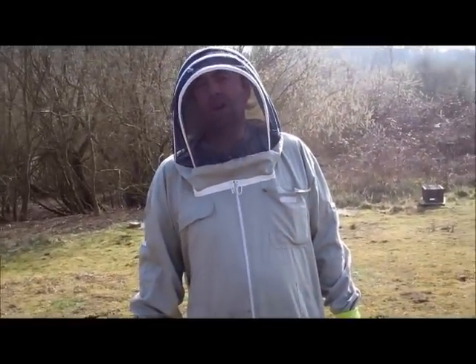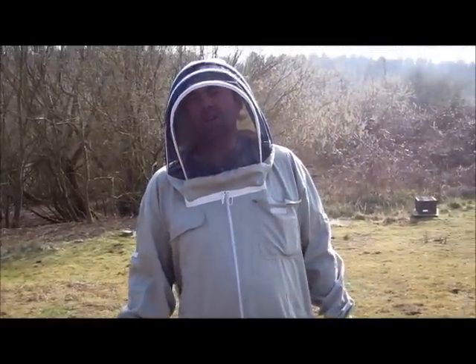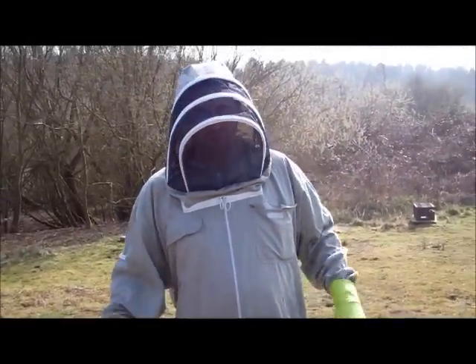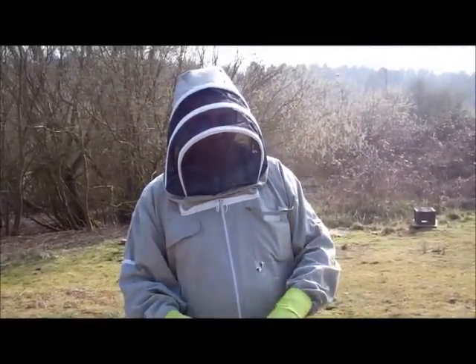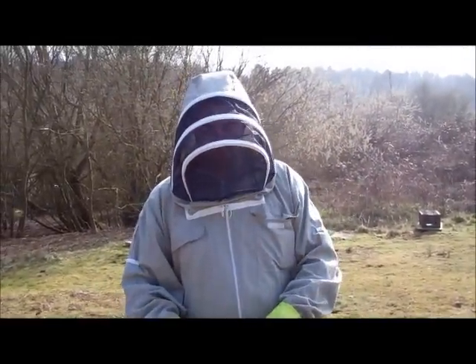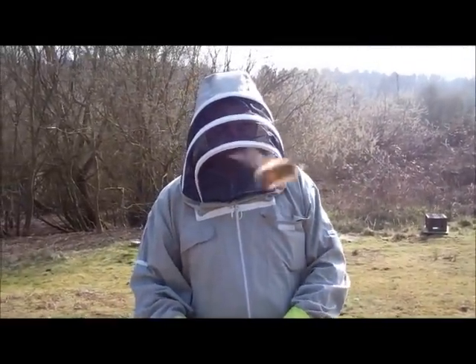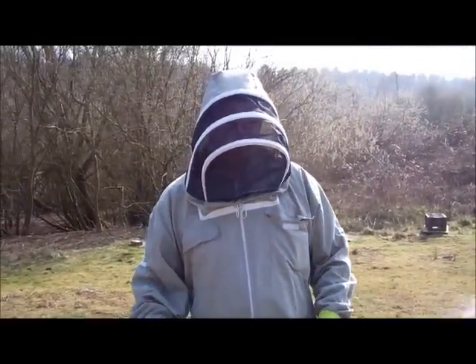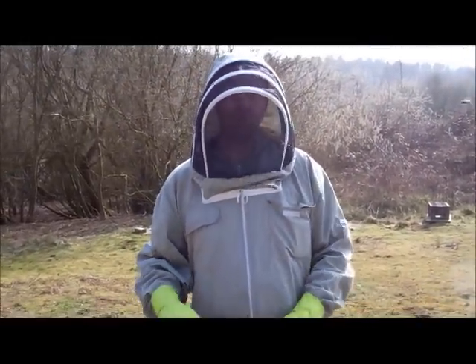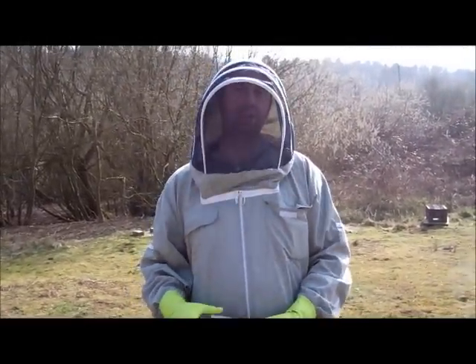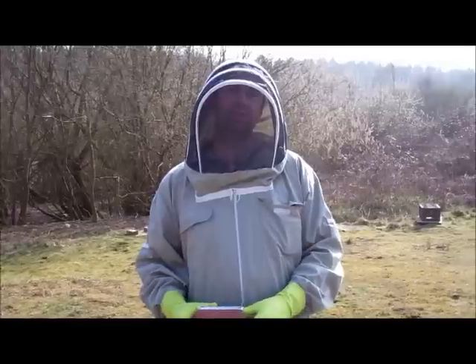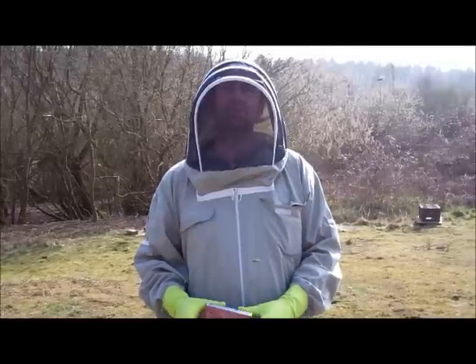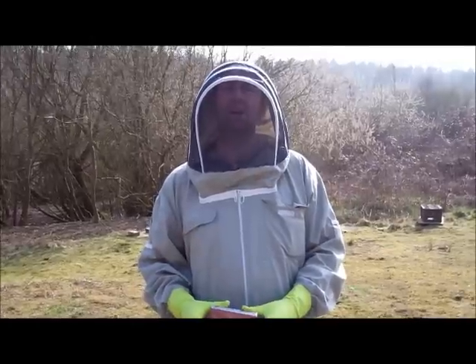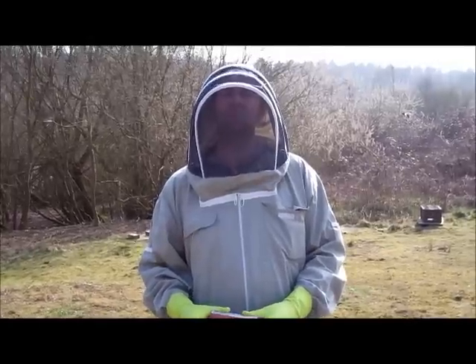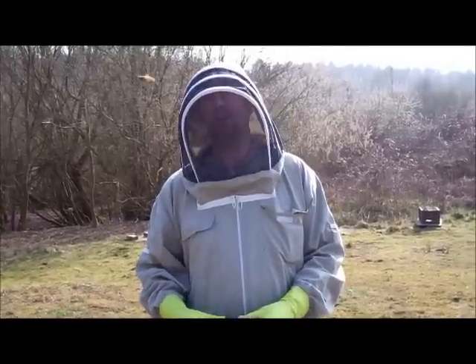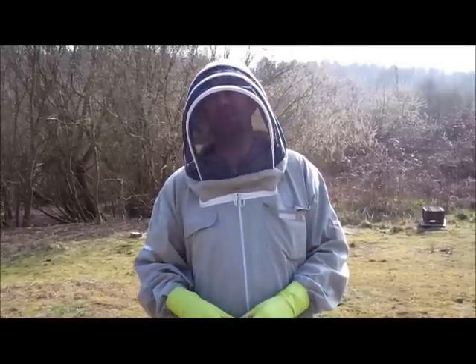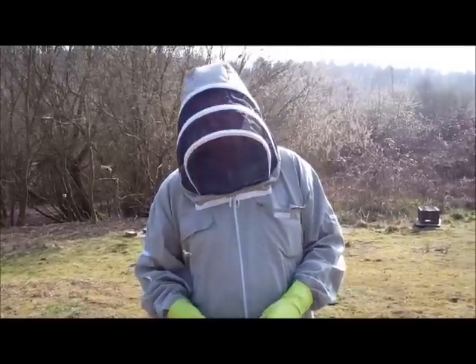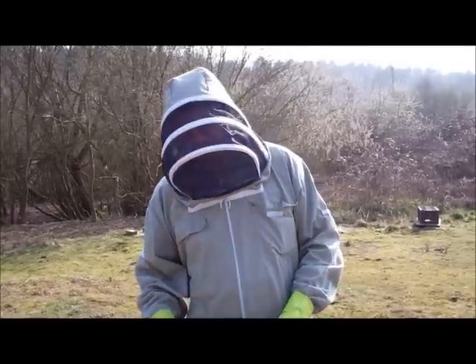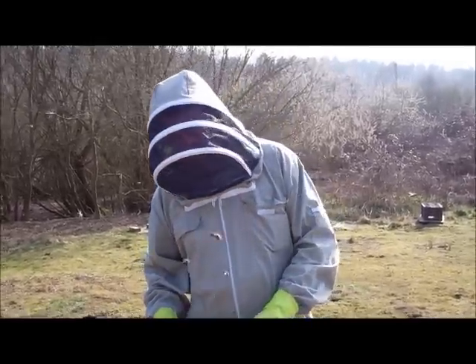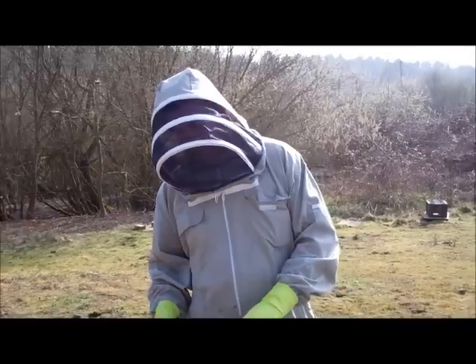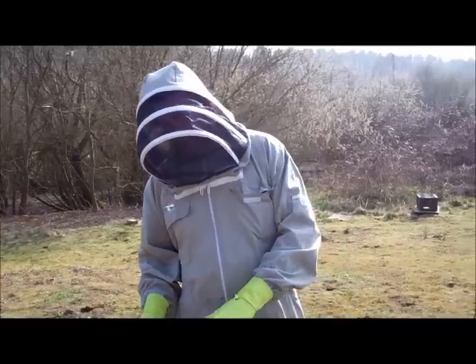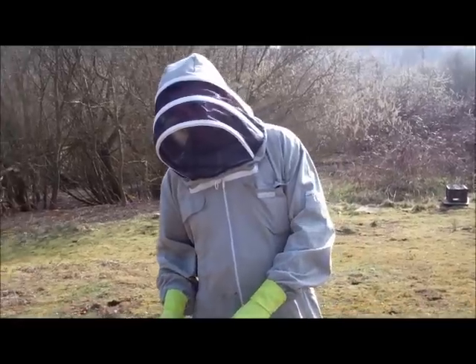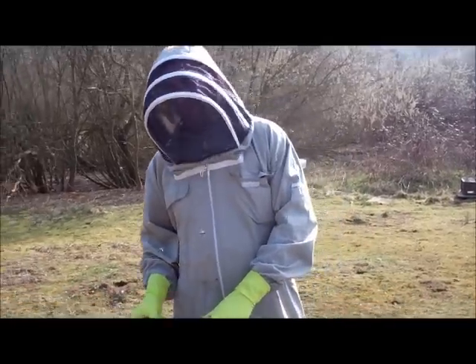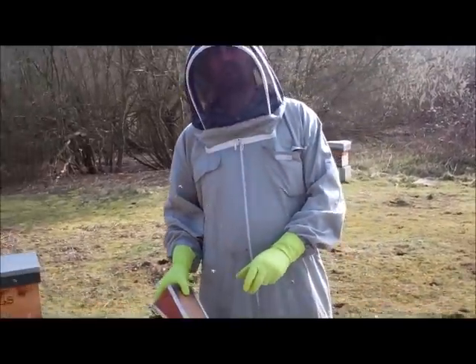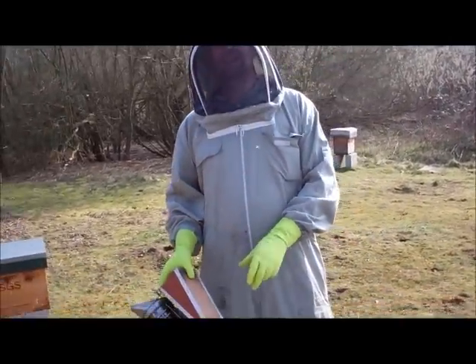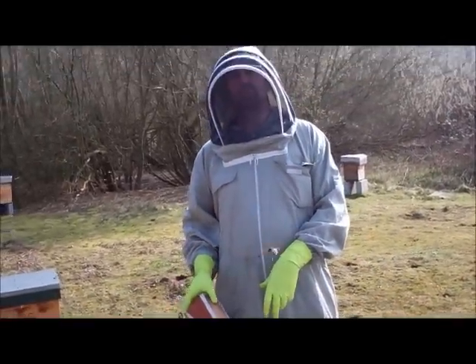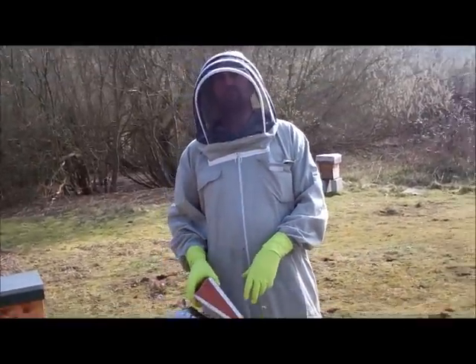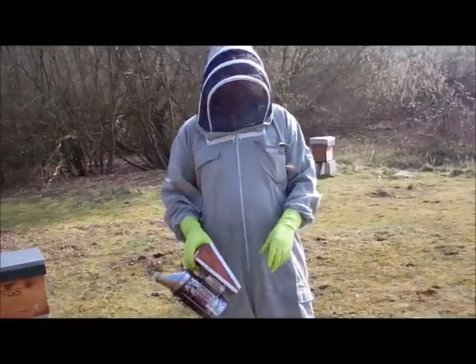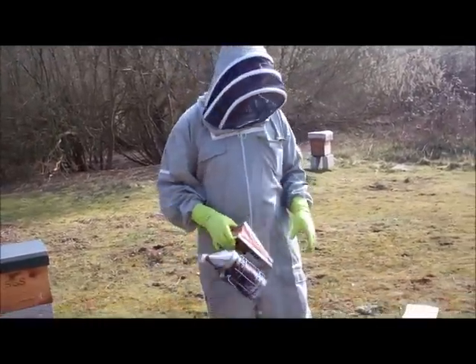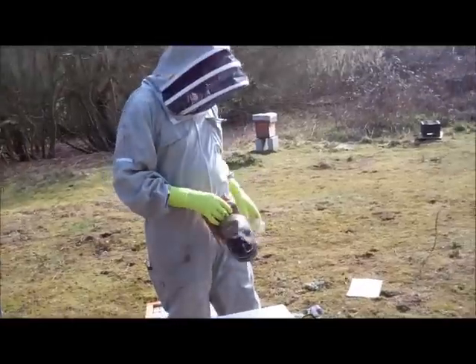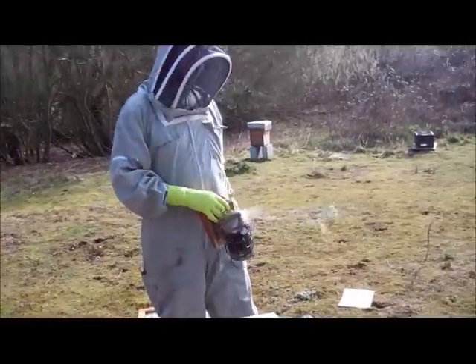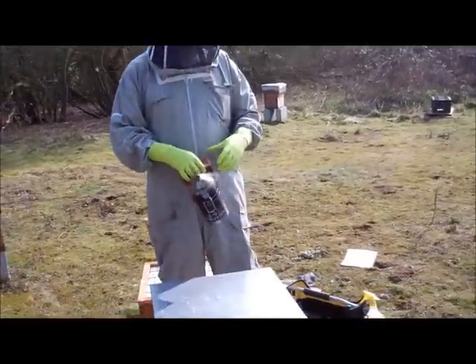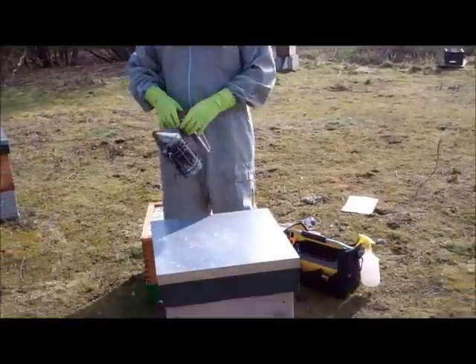Hi, I'm Stuart from the Norfolk Honey Company and today we're going to show you how to do a bailey comb exchange, moving bees from a national brood body into a commercial brood body.